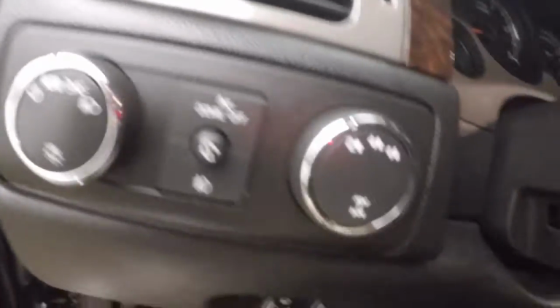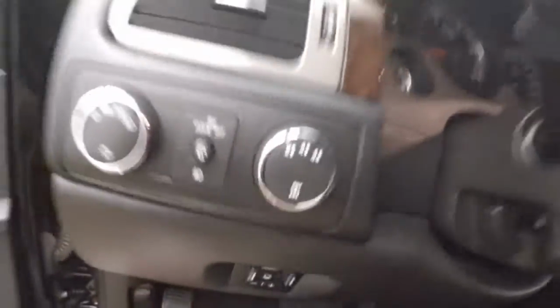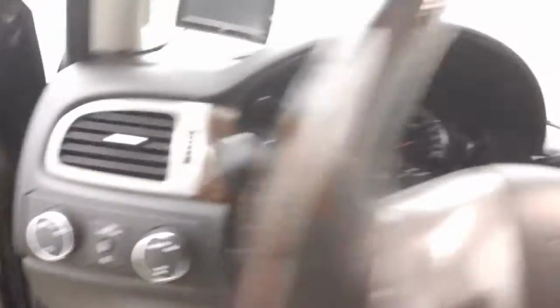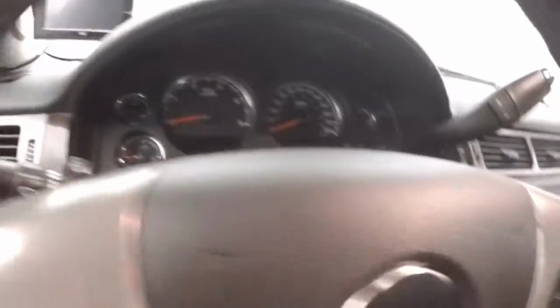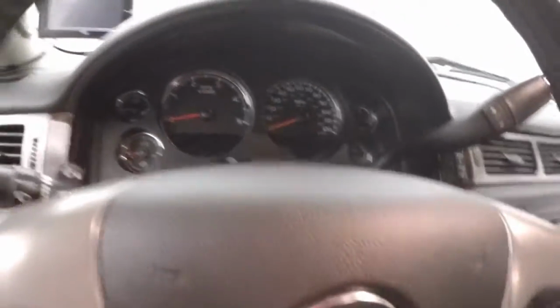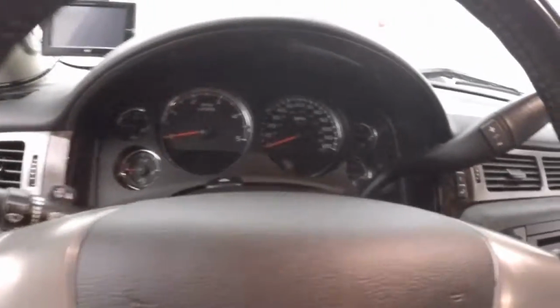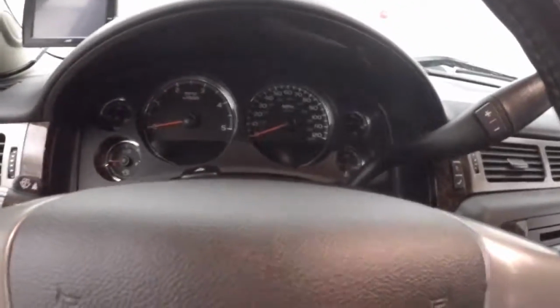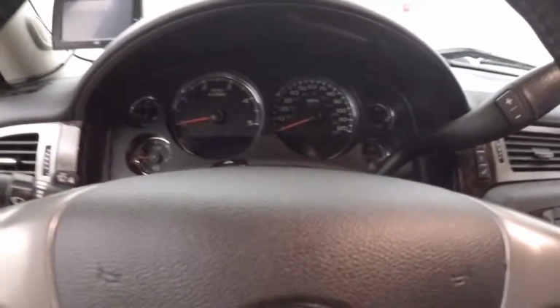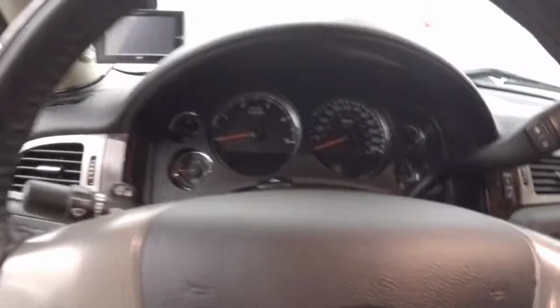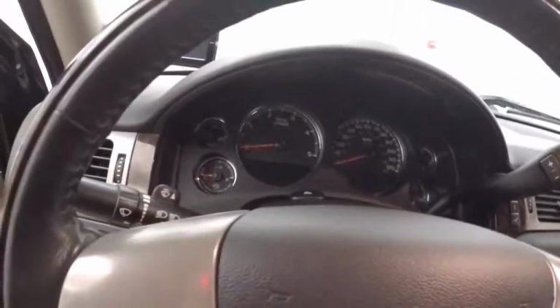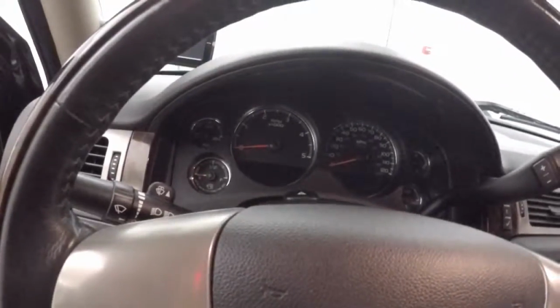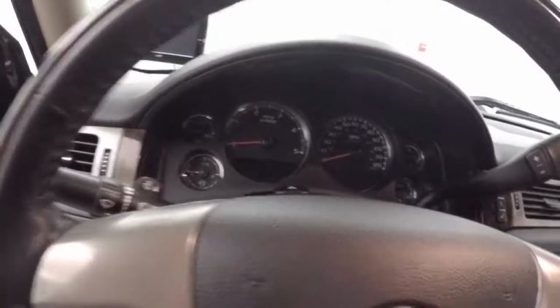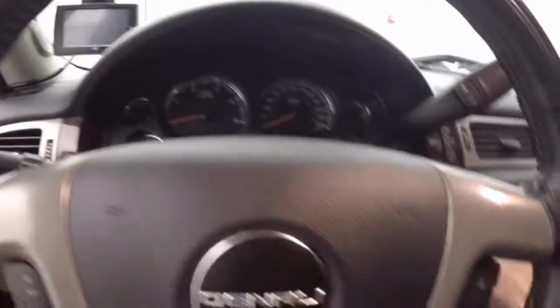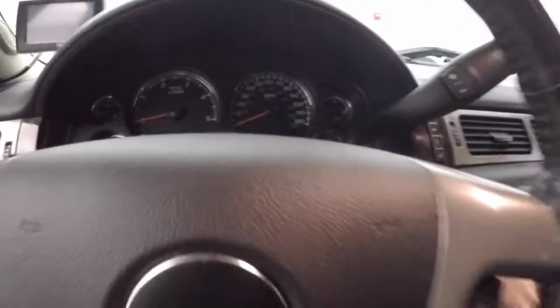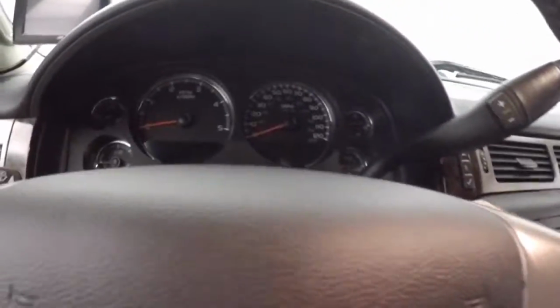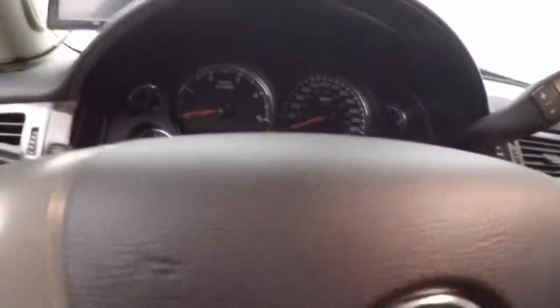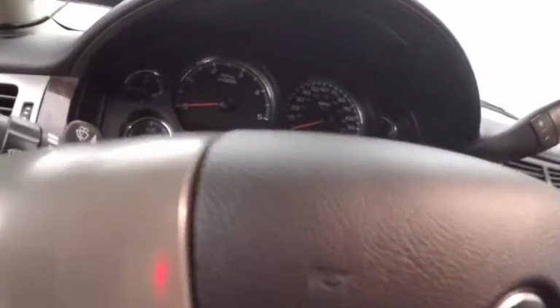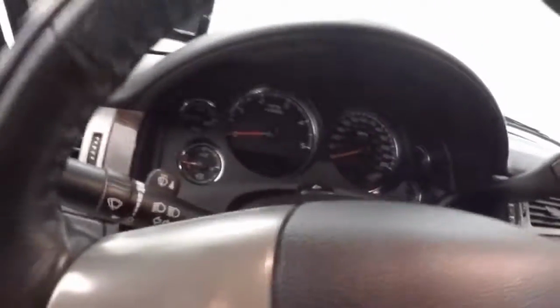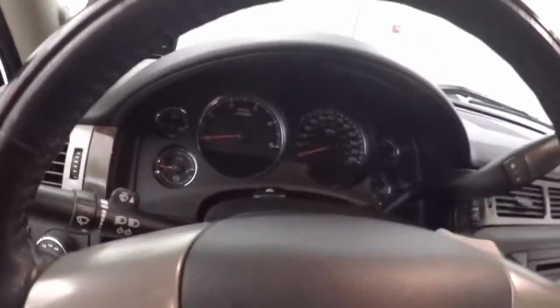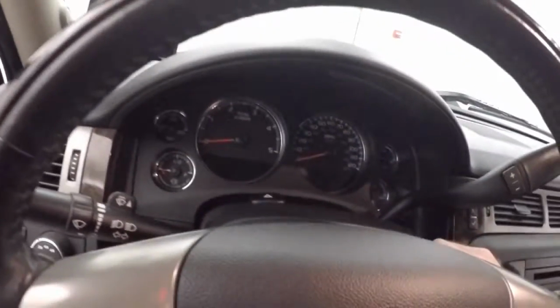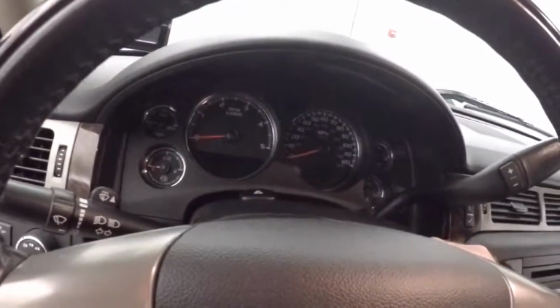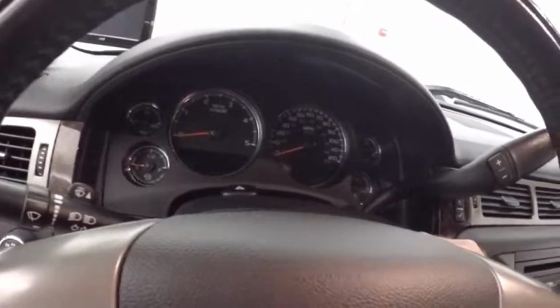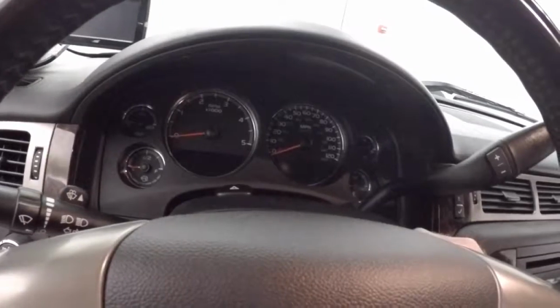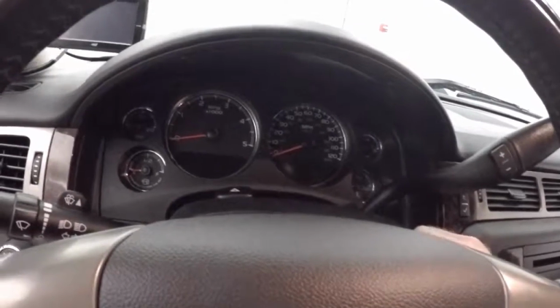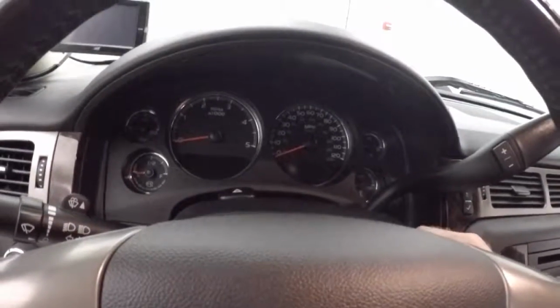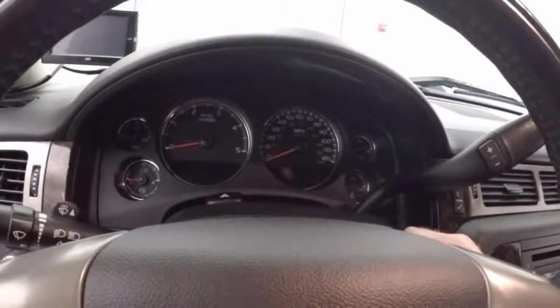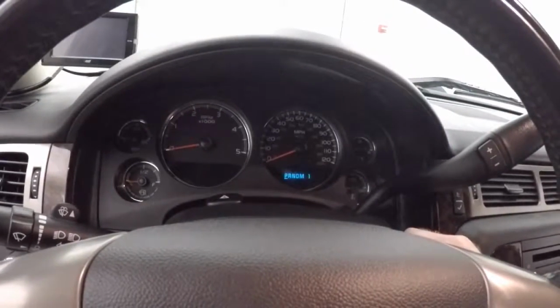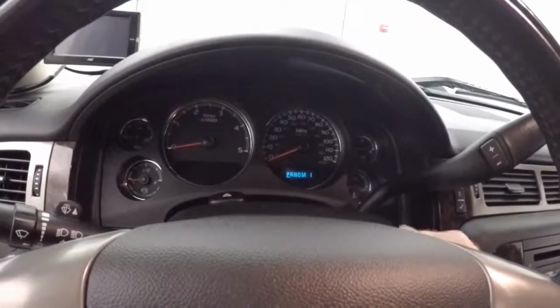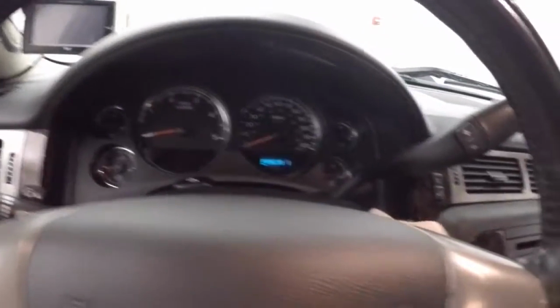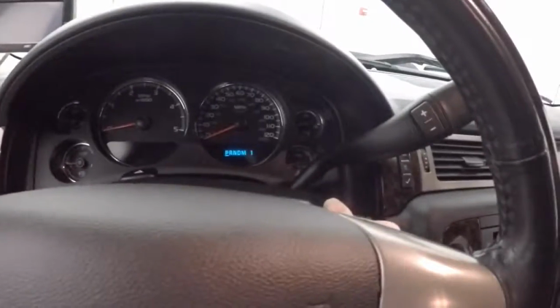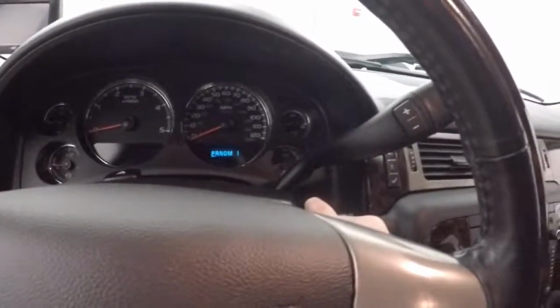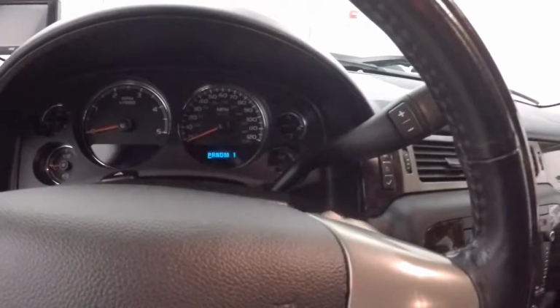Four wheel drive and cruise control. The steering wheel is a heated steering wheel, and buttons are also on the steering wheel, as well as your Bluetooth and radio controls.